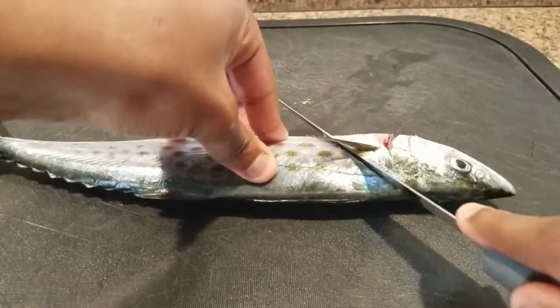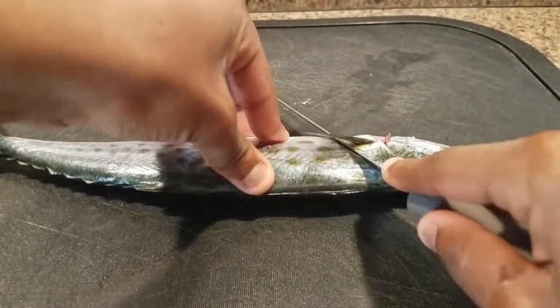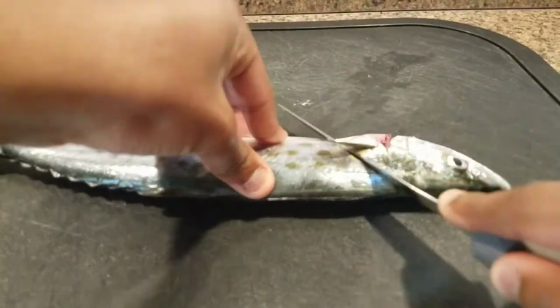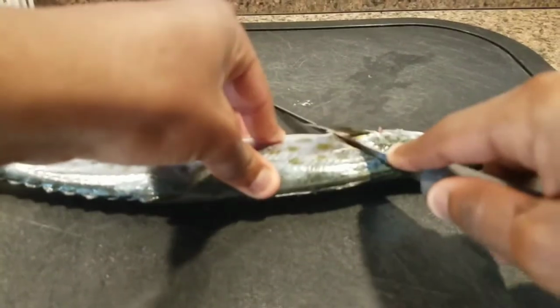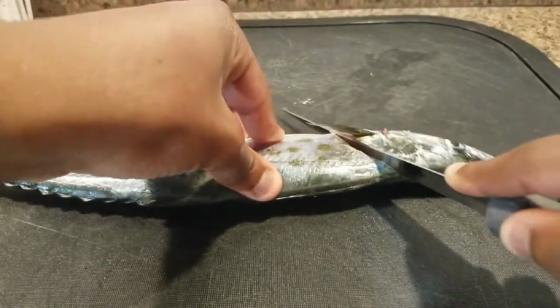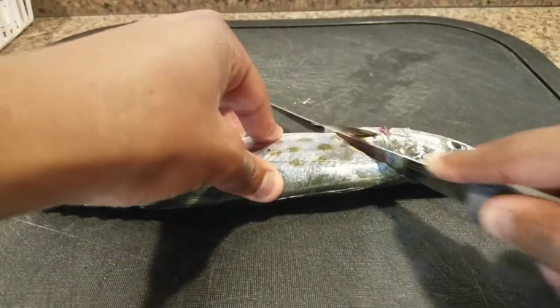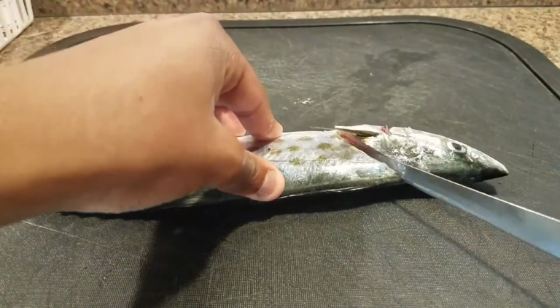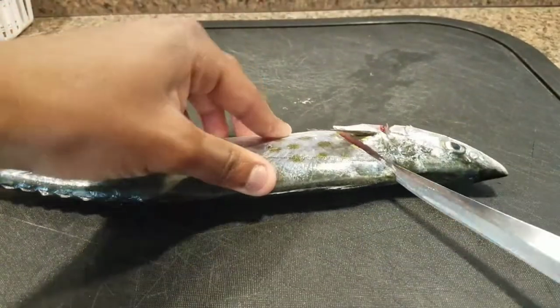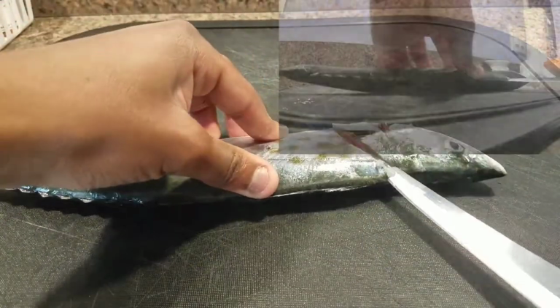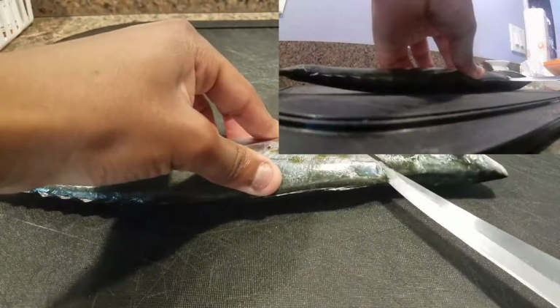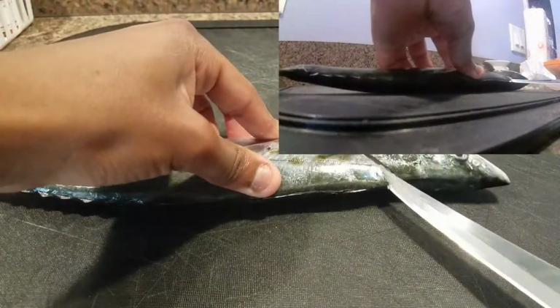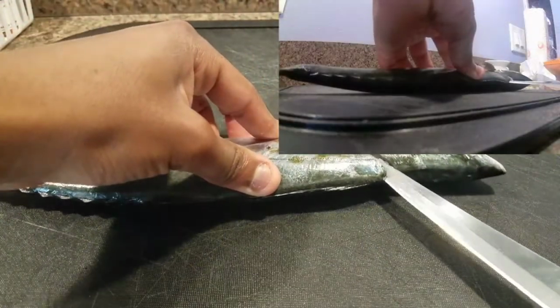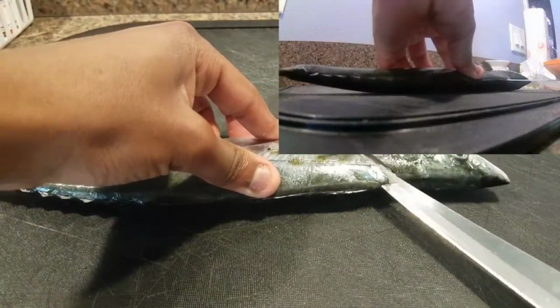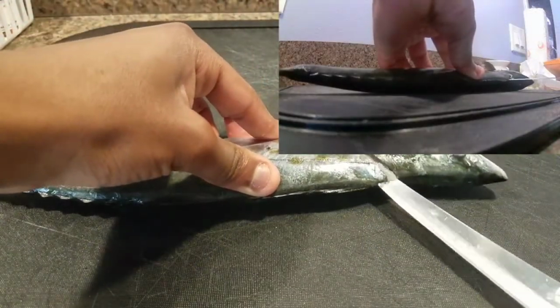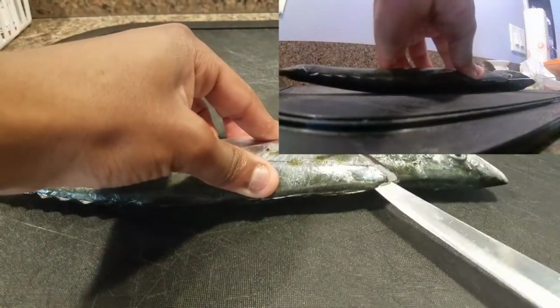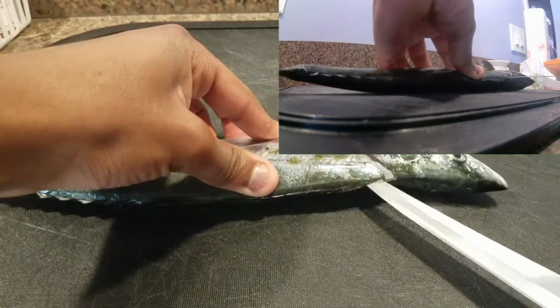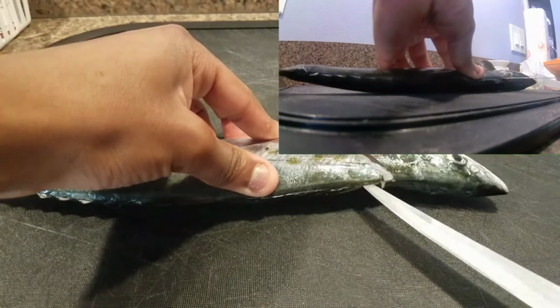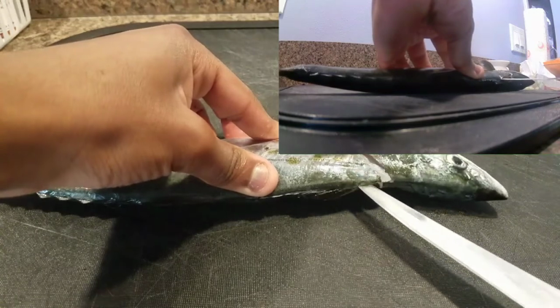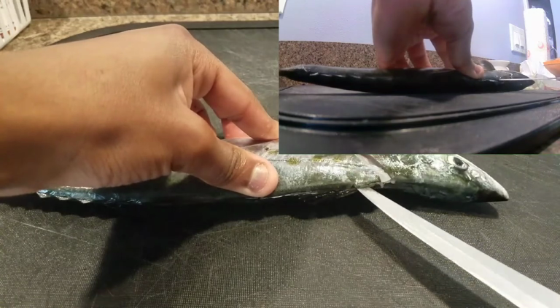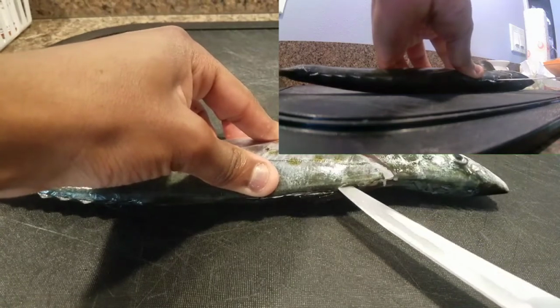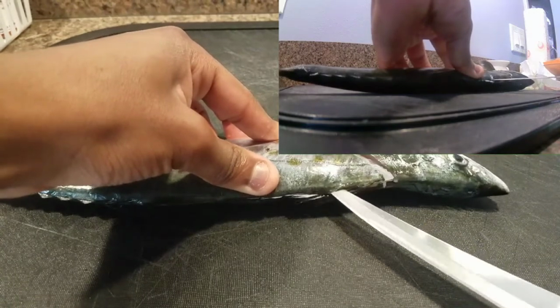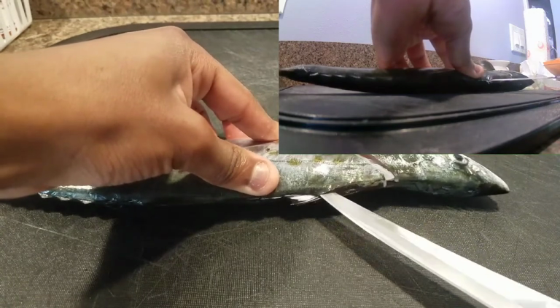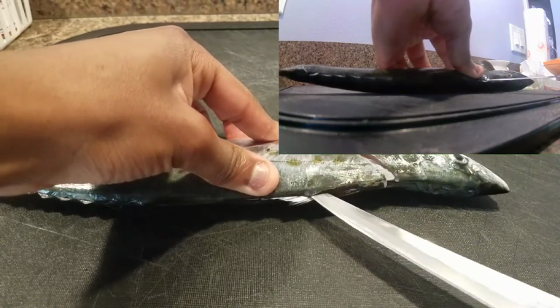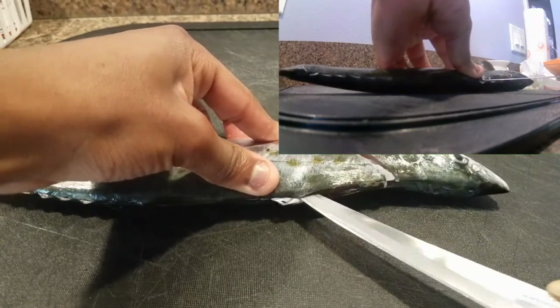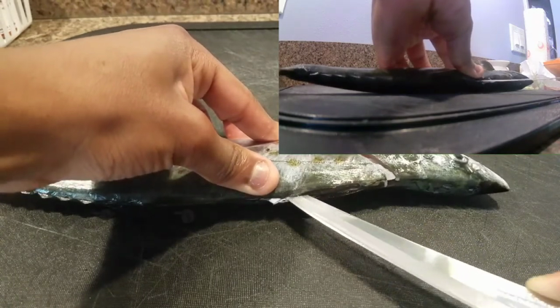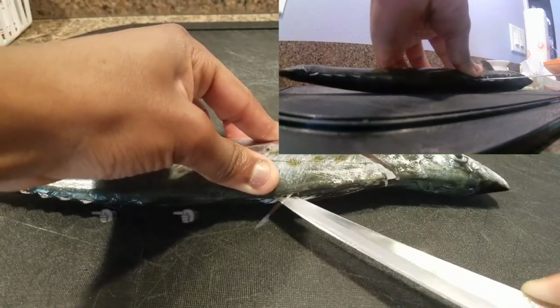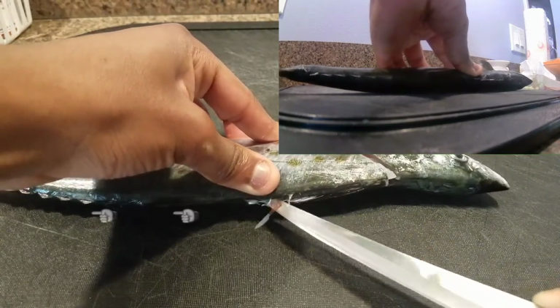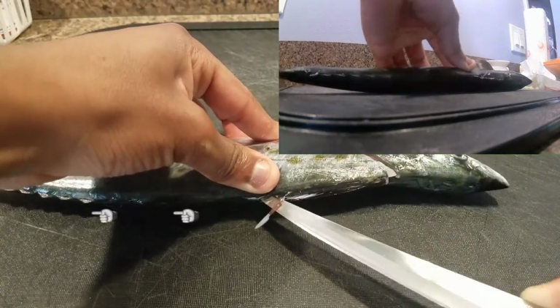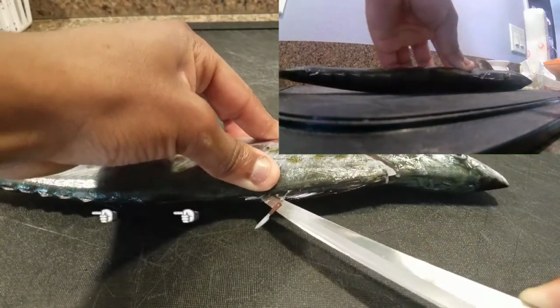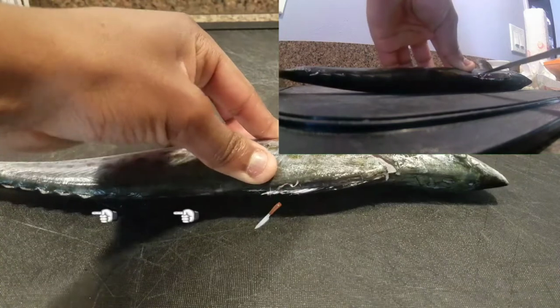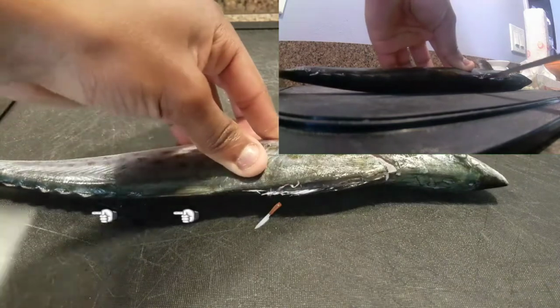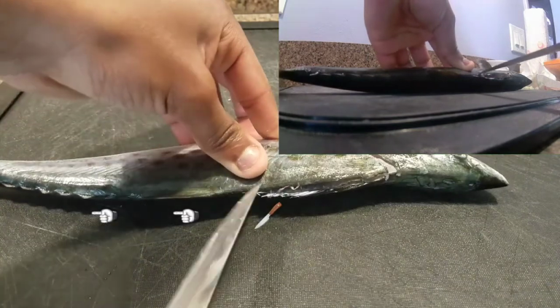I'm gonna start by making a vertical cut from the head down to the stomach, then take the very tip of my knife and slide it in the skin over the spine and all the way down the spine to the tail.